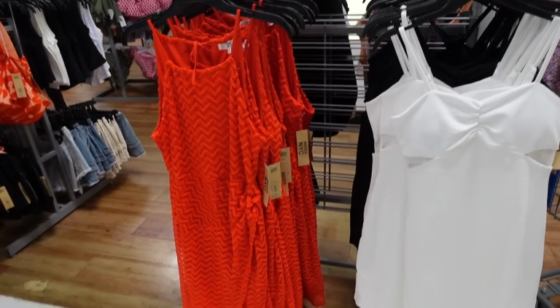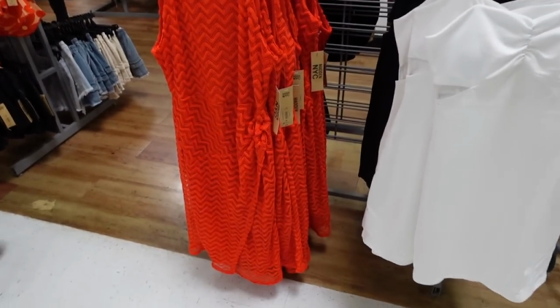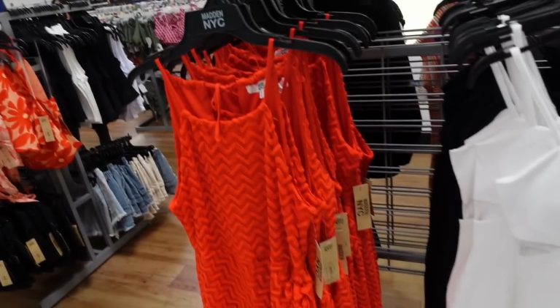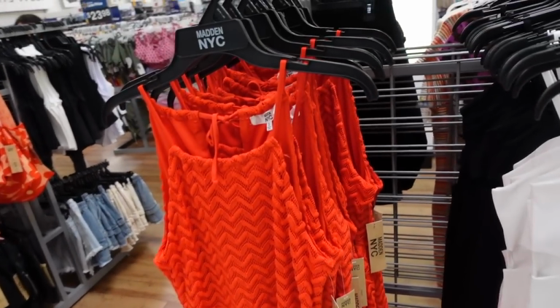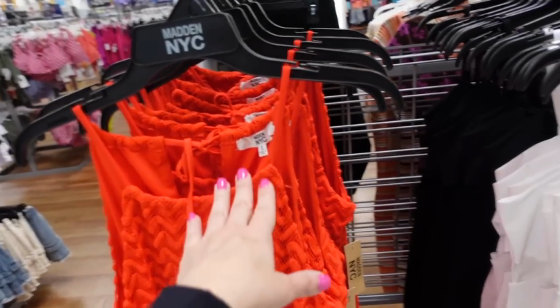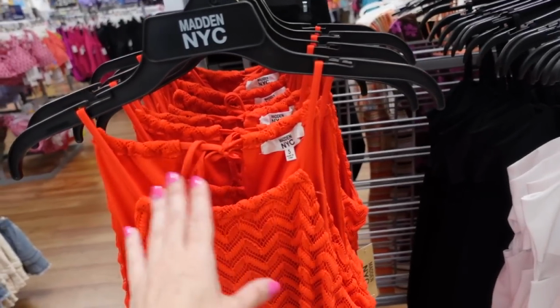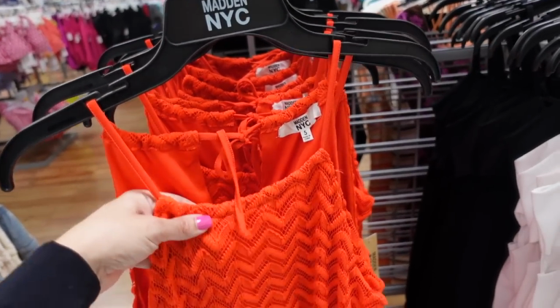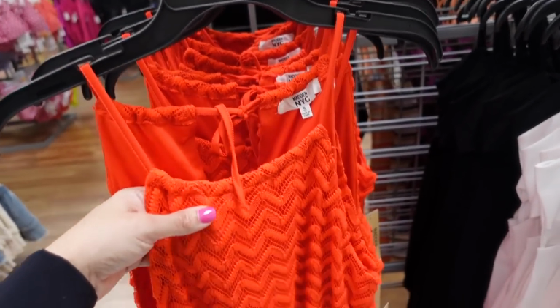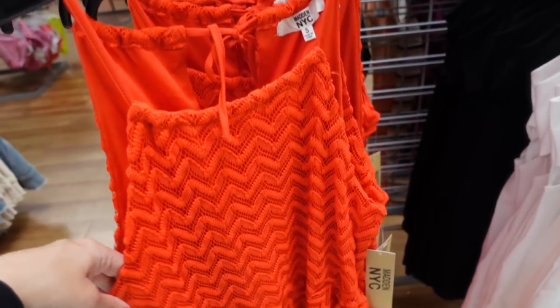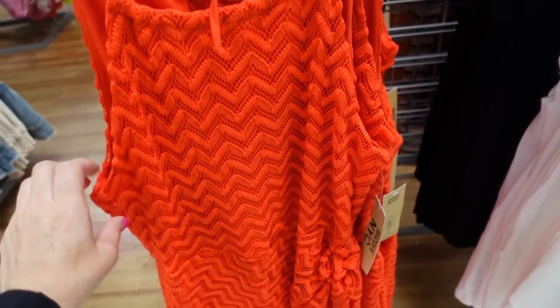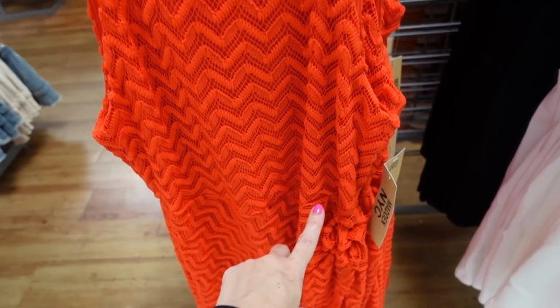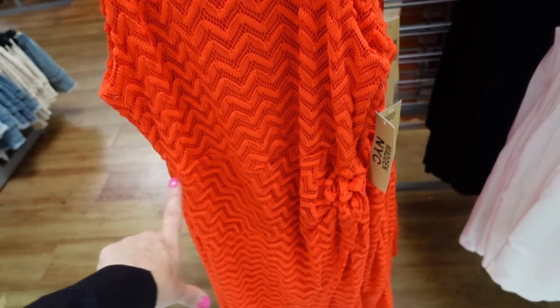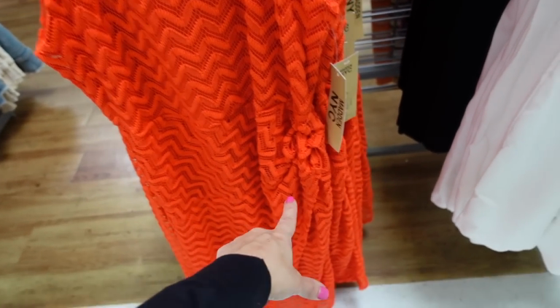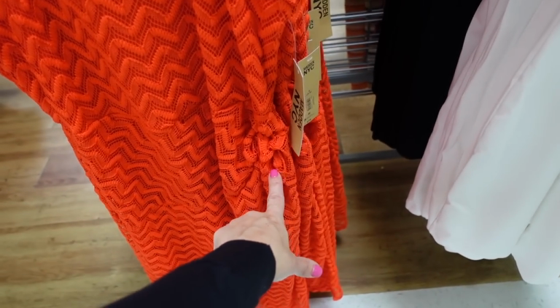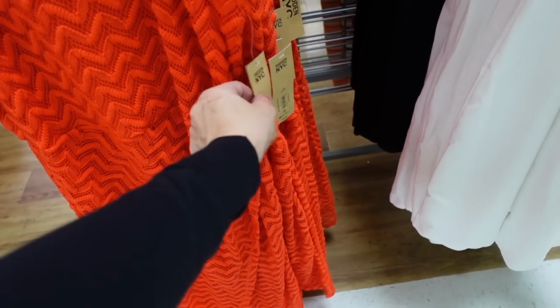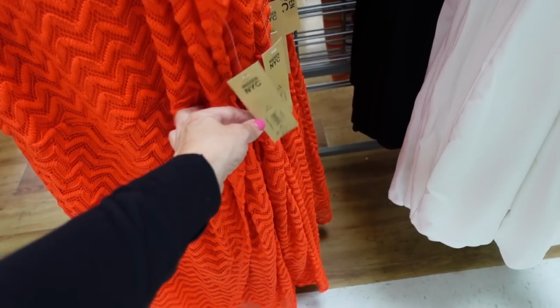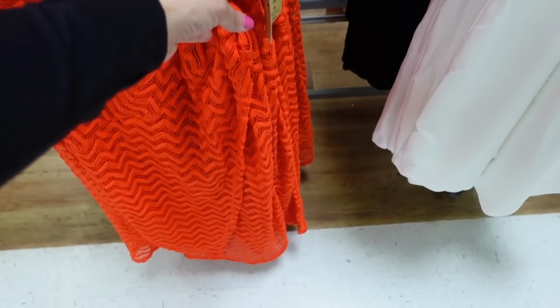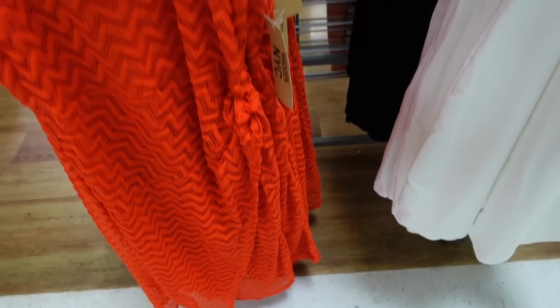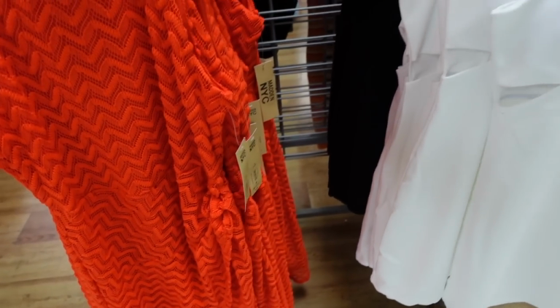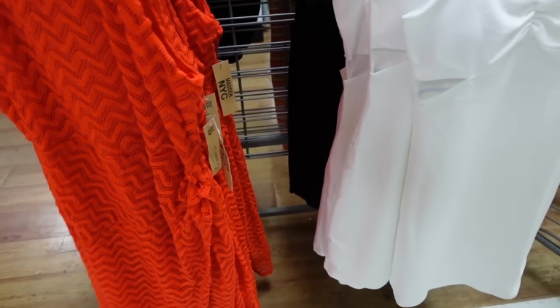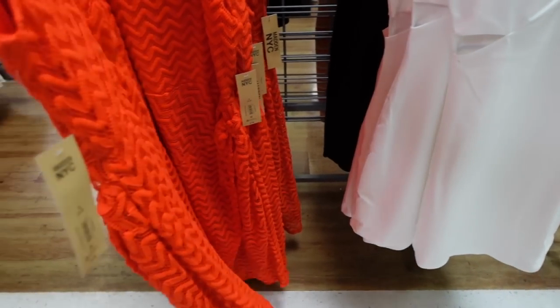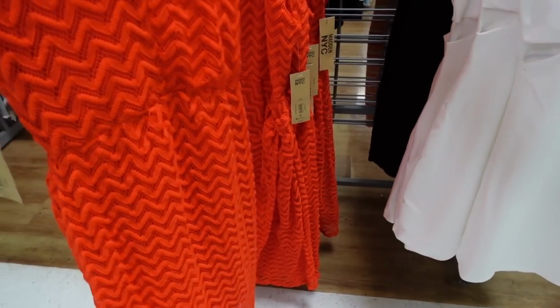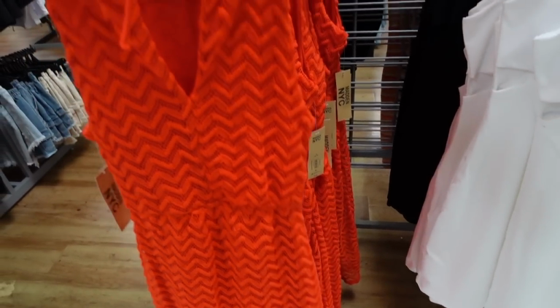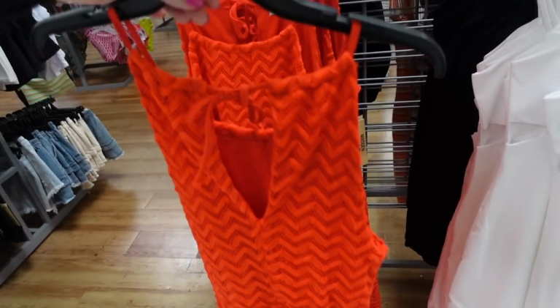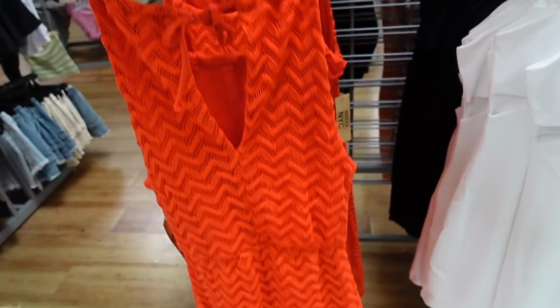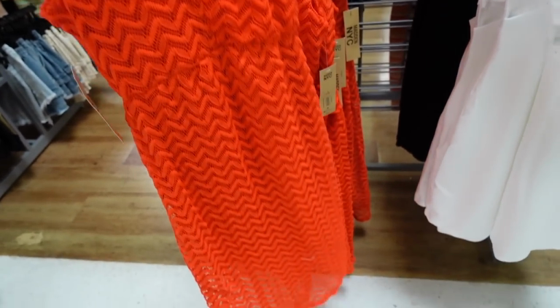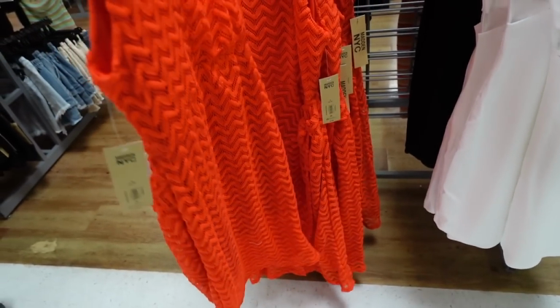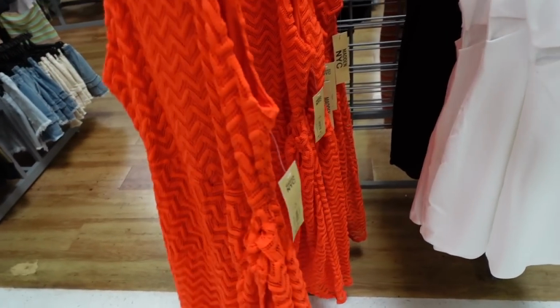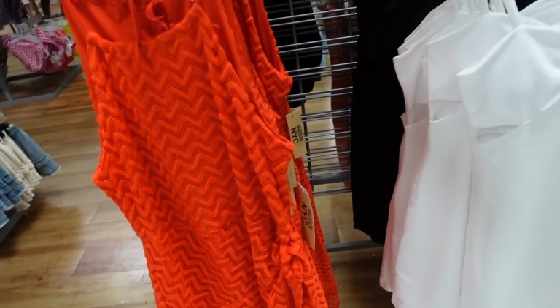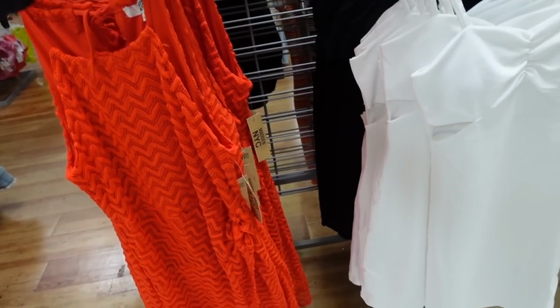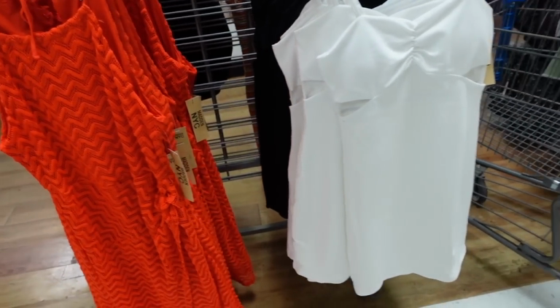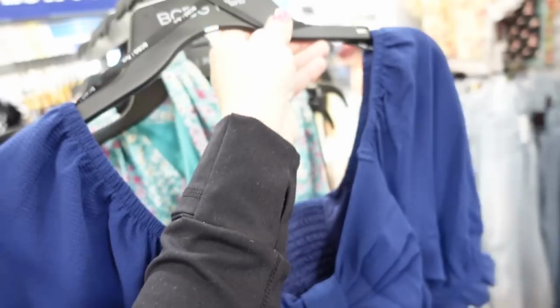Right next to that is the new crochet dress from Madden NYC with a higher neckline, completely crochet, the same gathering wrap style front, and a tie in the back. These are only $19.